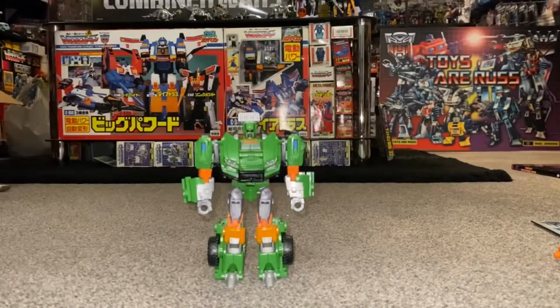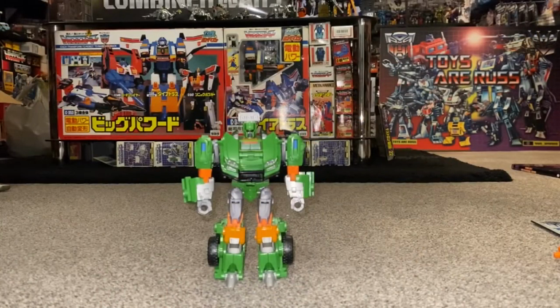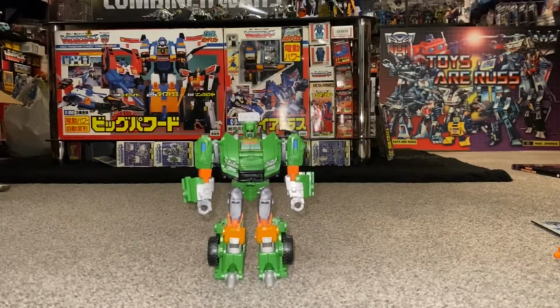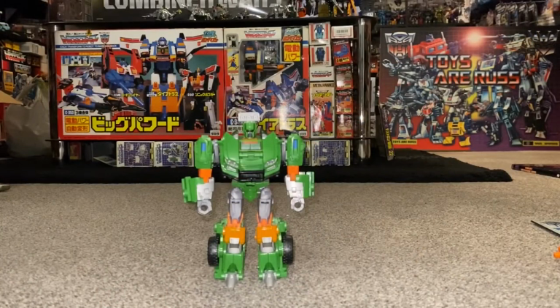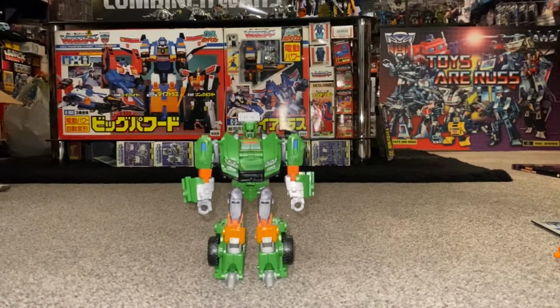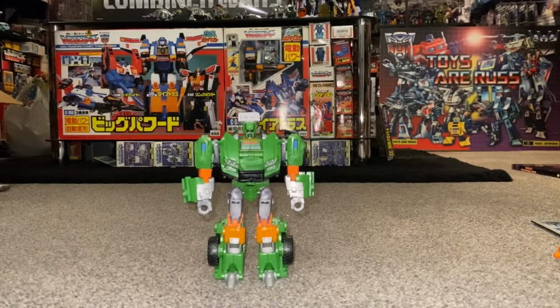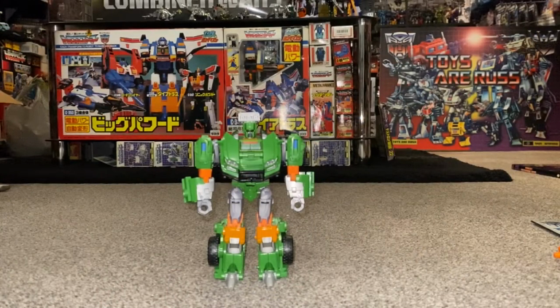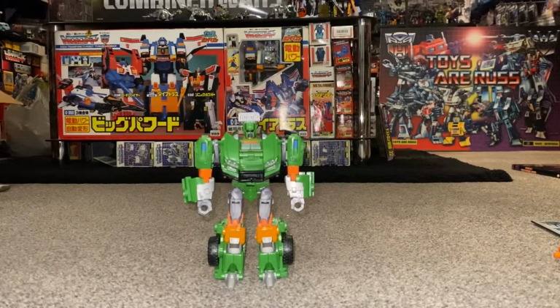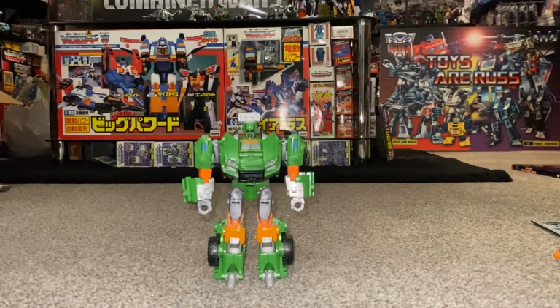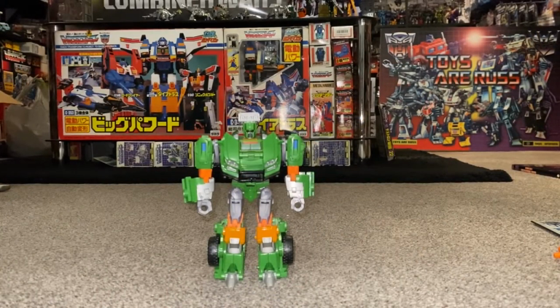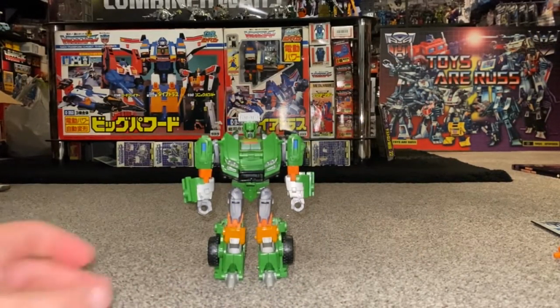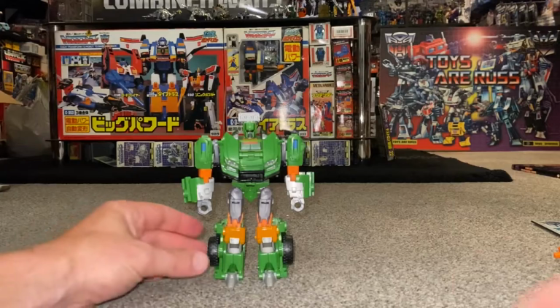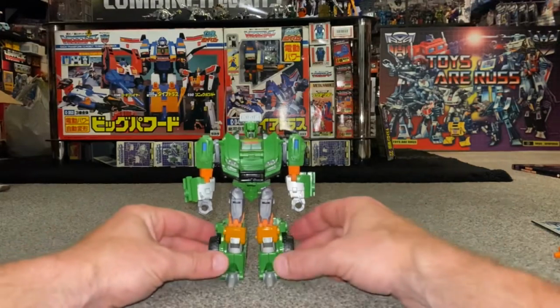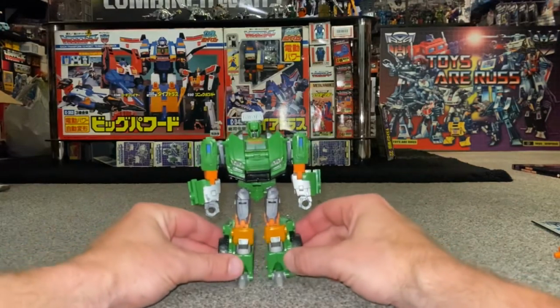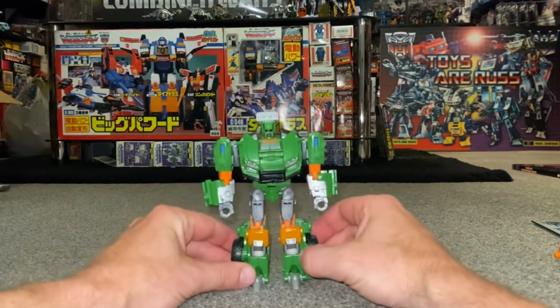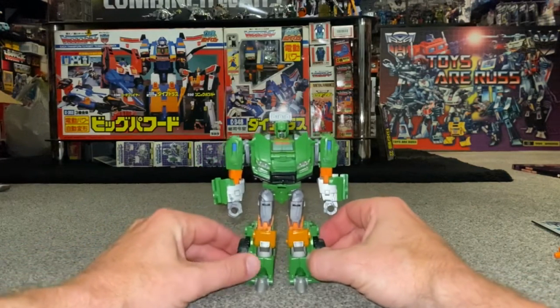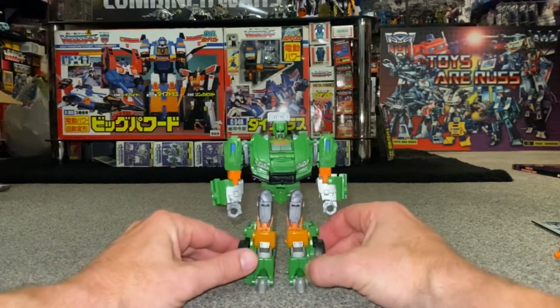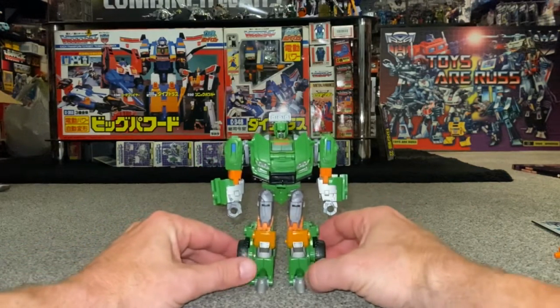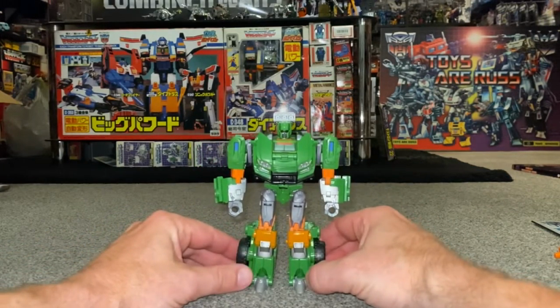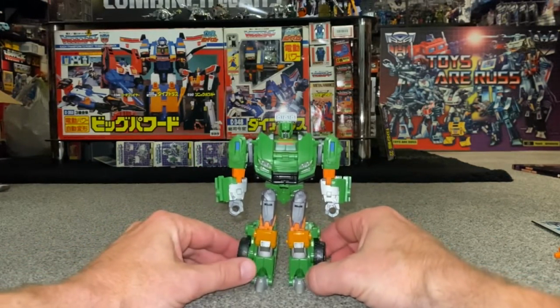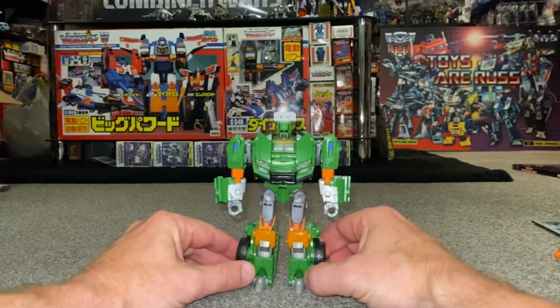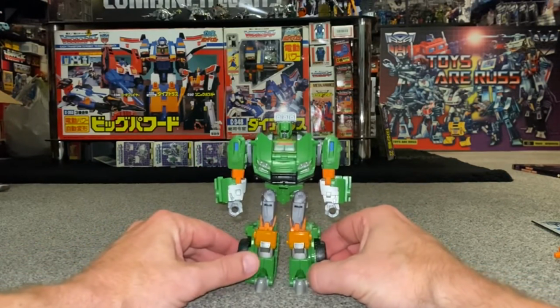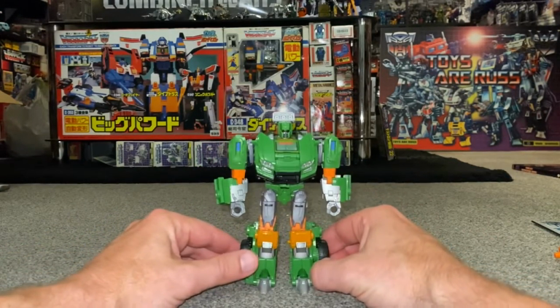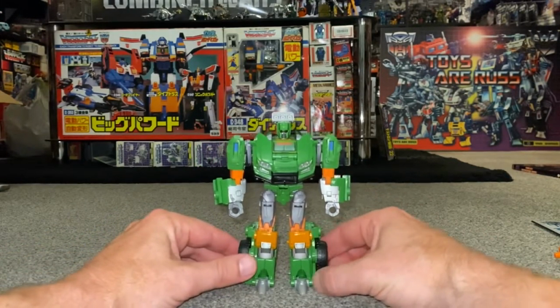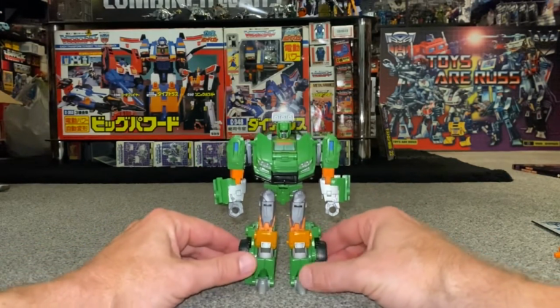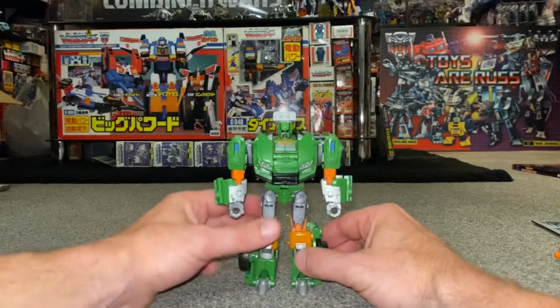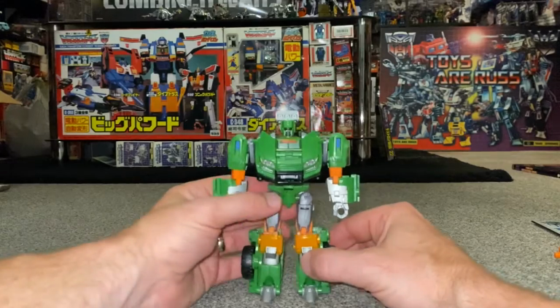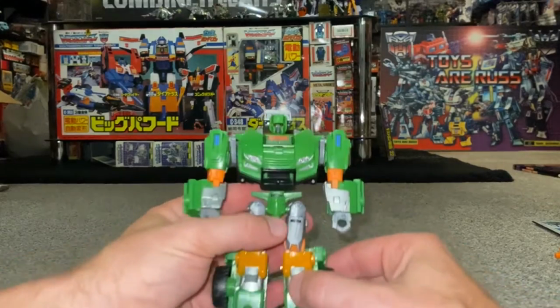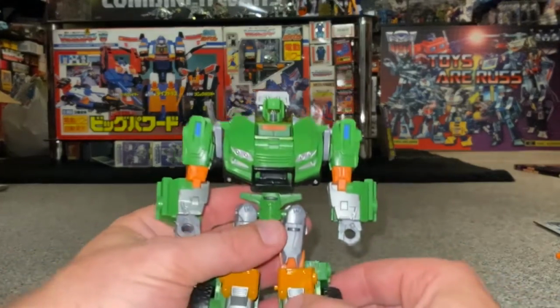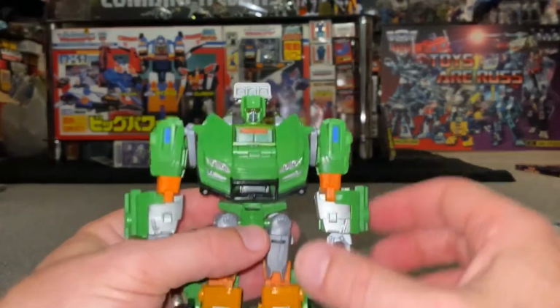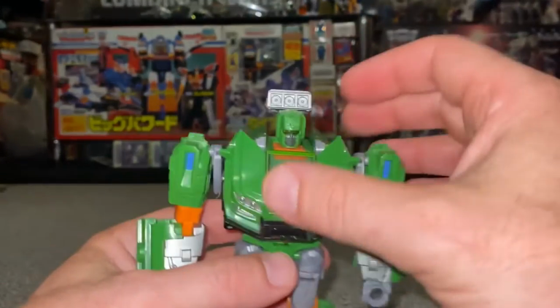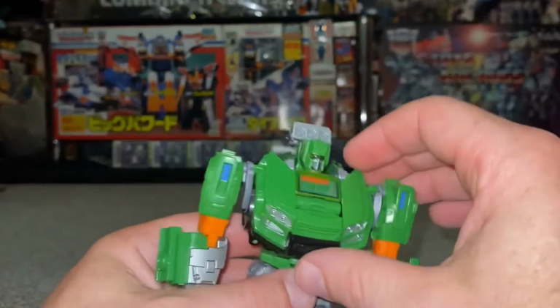Okay everybody, complete transformation process for the Thrilling 30 Deluxe Hoist figure. Just a quick reminder: this is only the transformation process; the review will be separately uploaded.